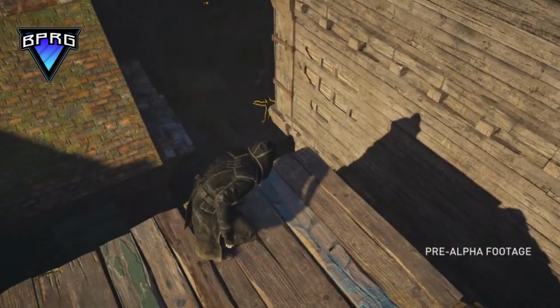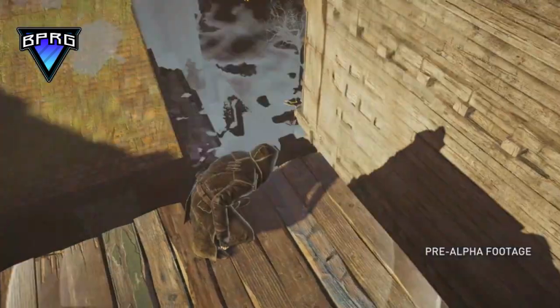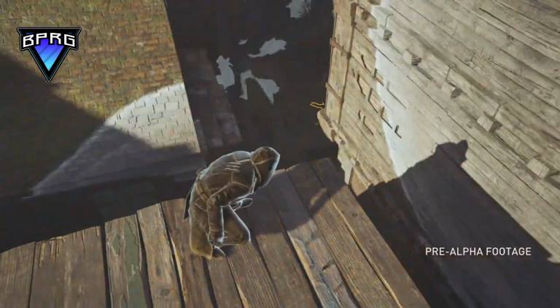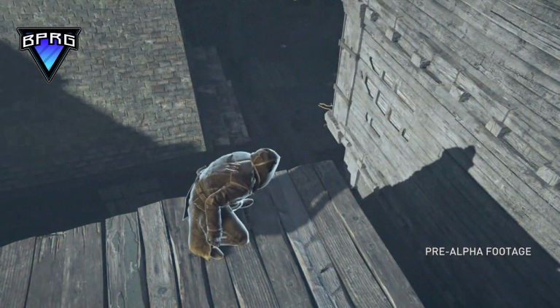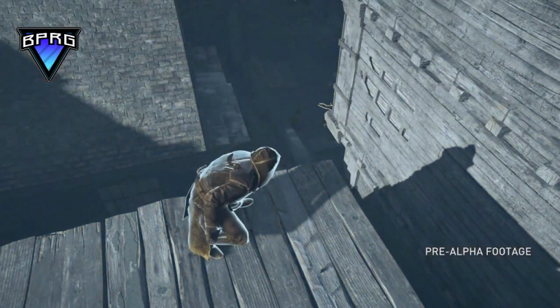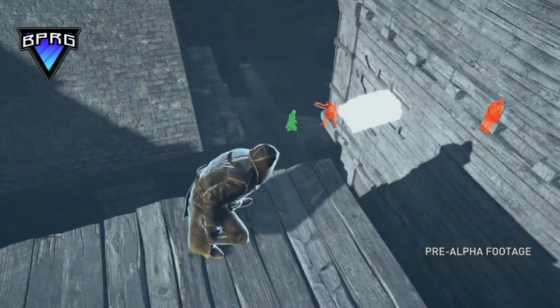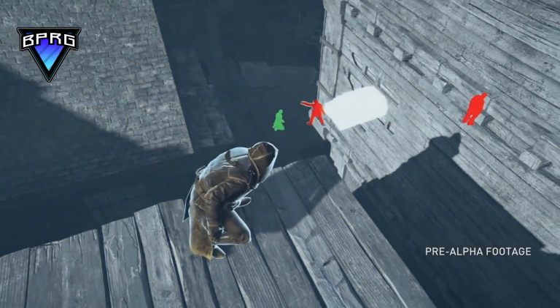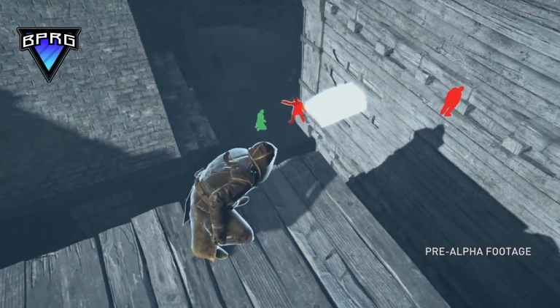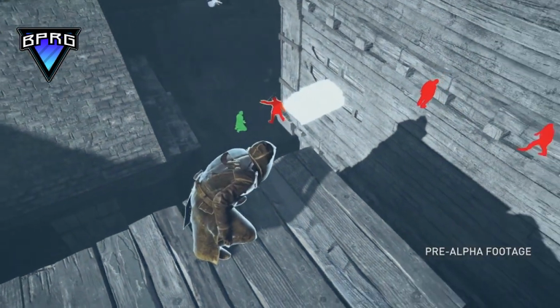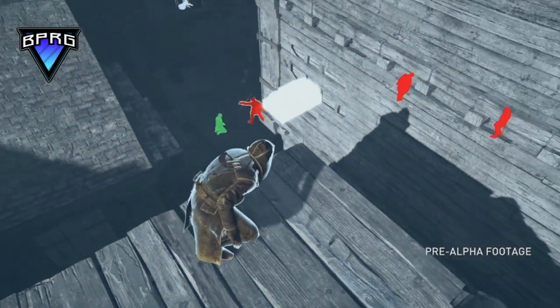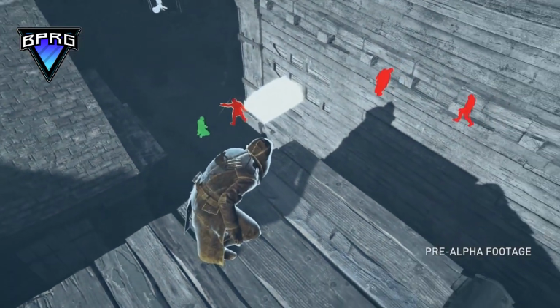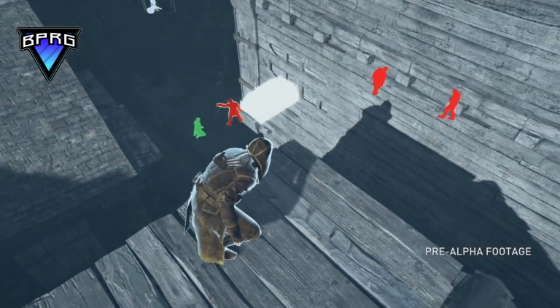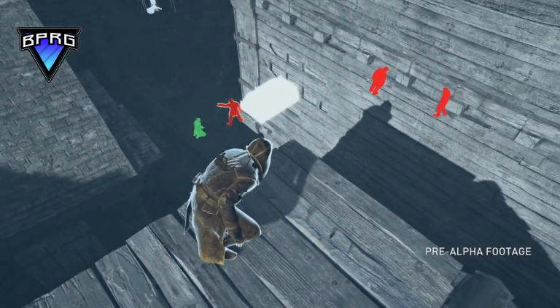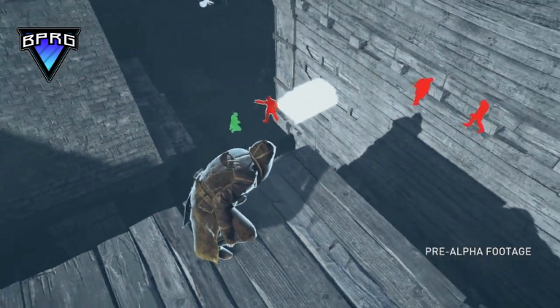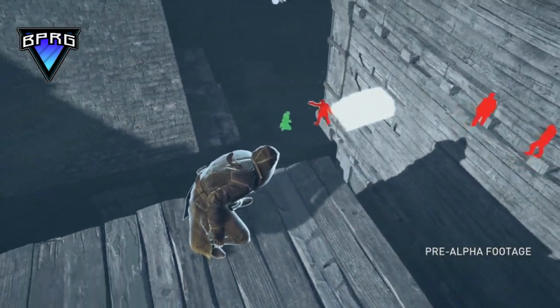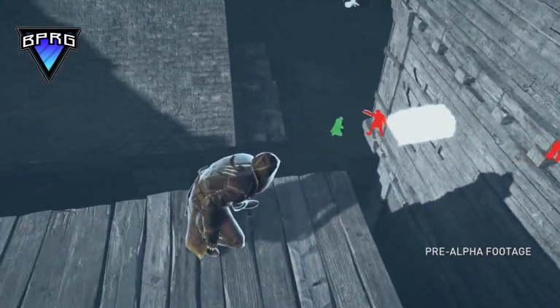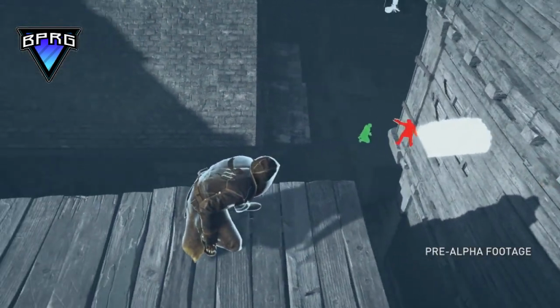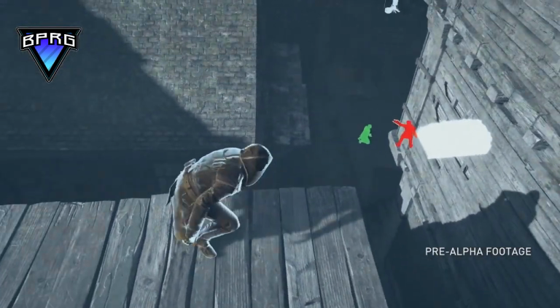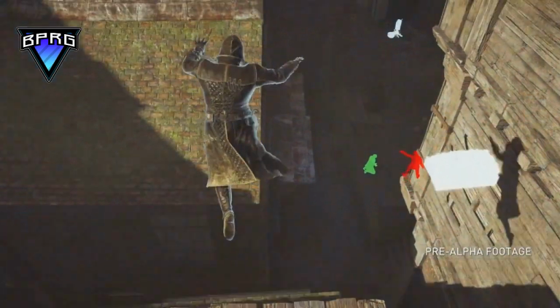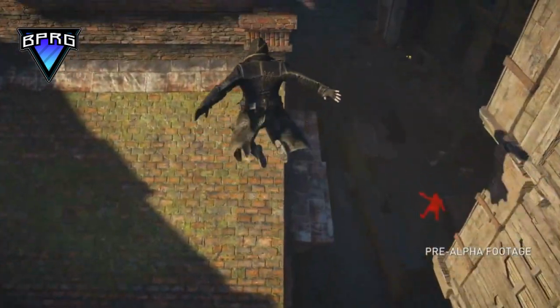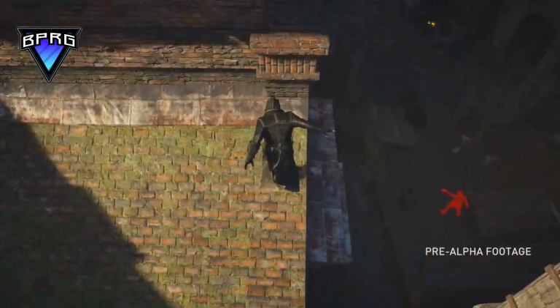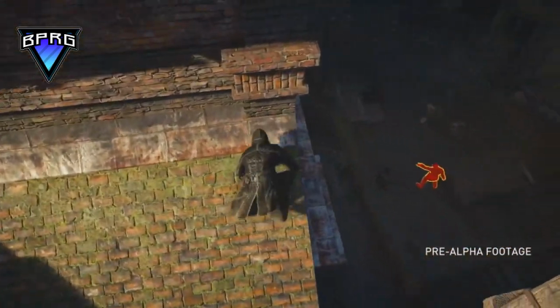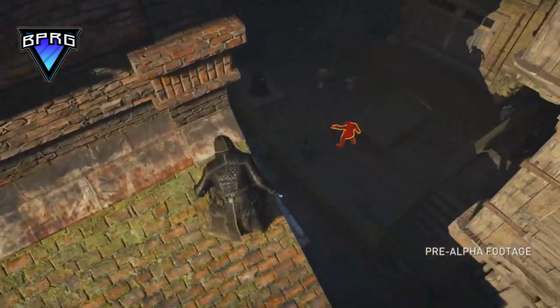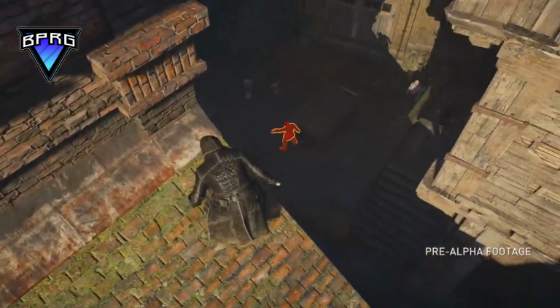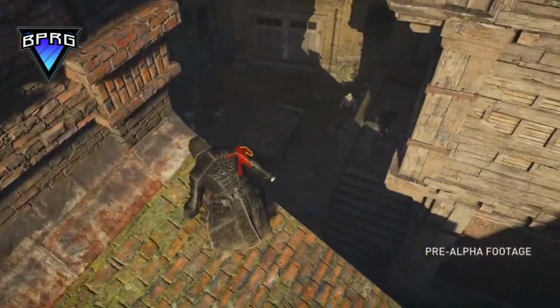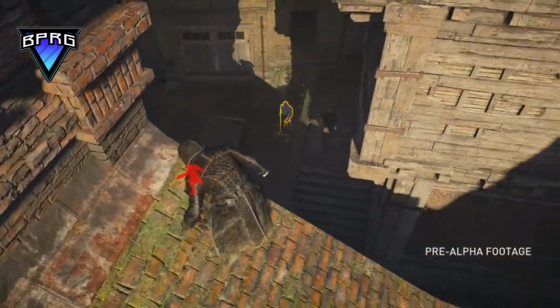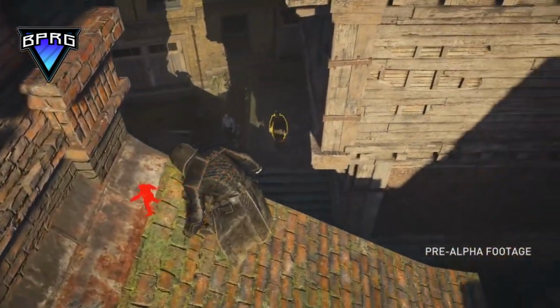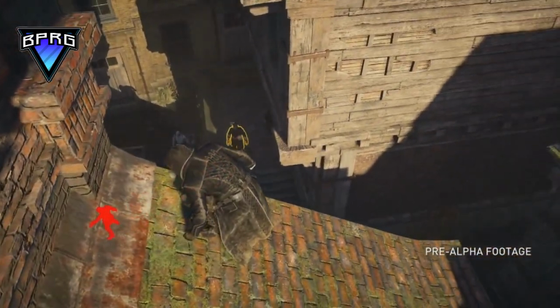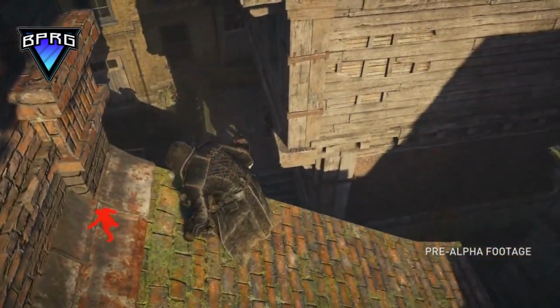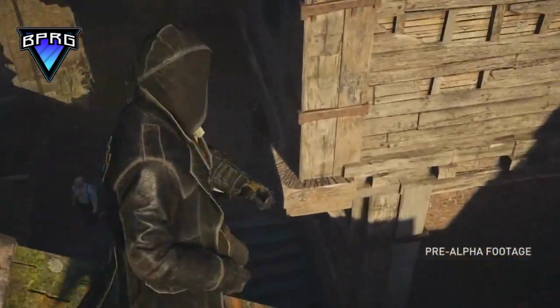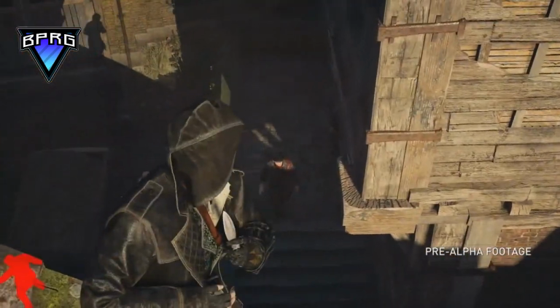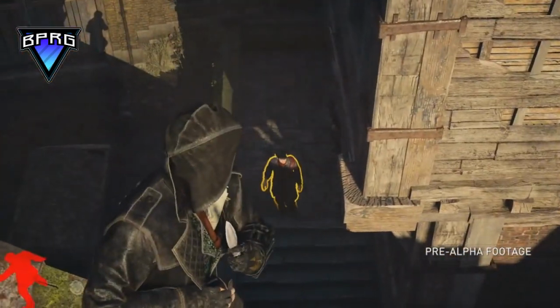These screenshots show that the entry points of buildings — doors, windows, etc. — will now appear on our minimap and on screen, and we will be able to mark them by pressing X or A, depending on whichever console you prefer.